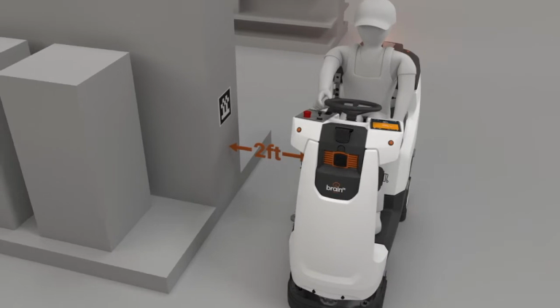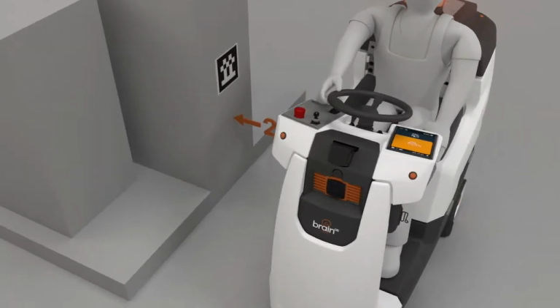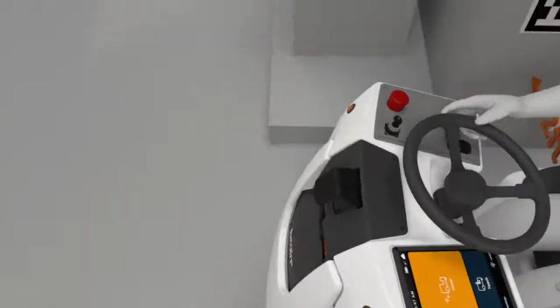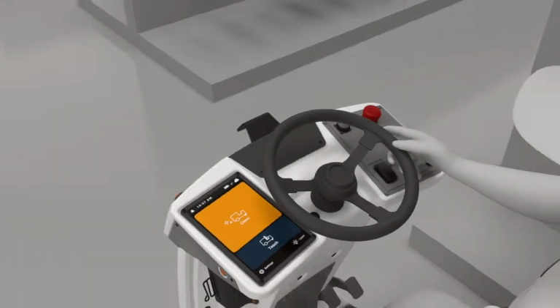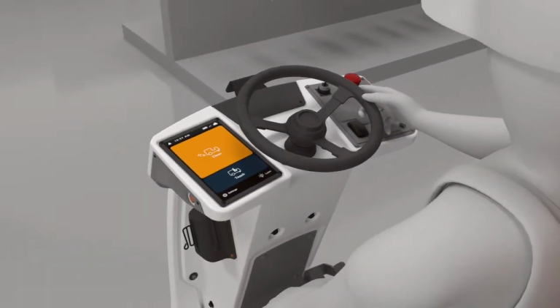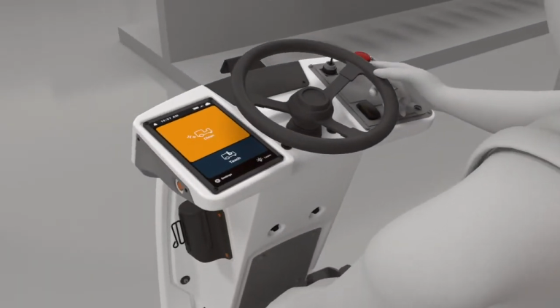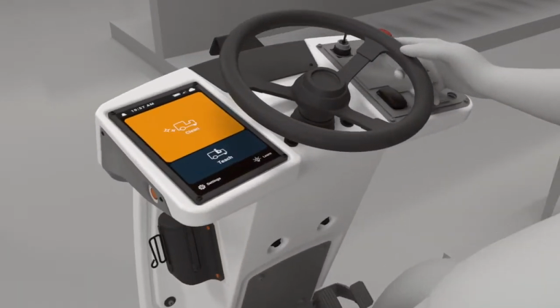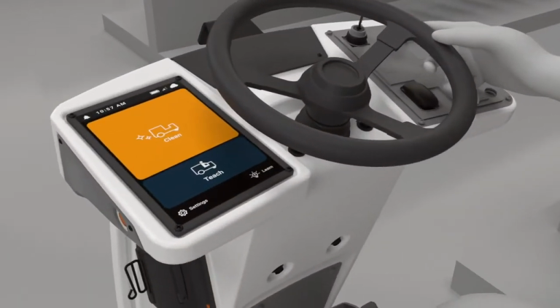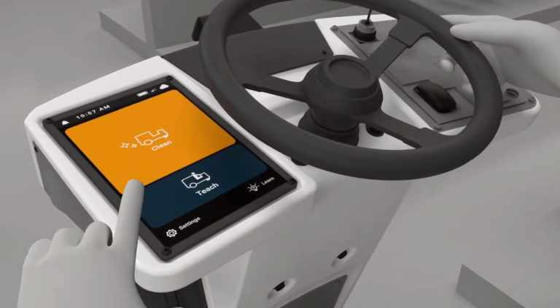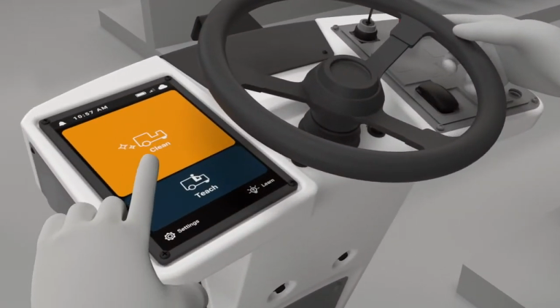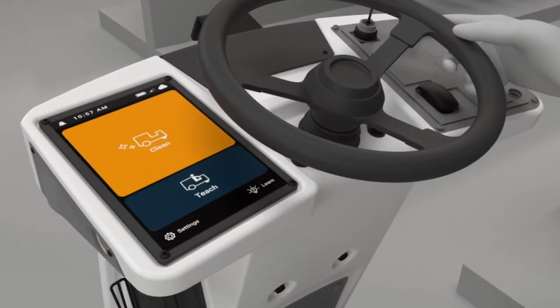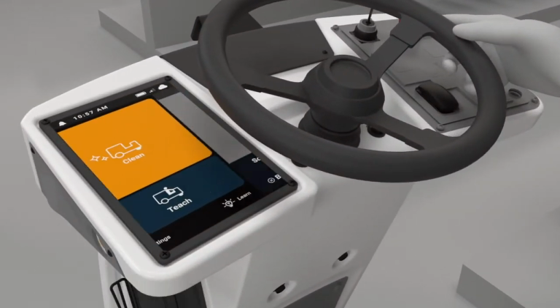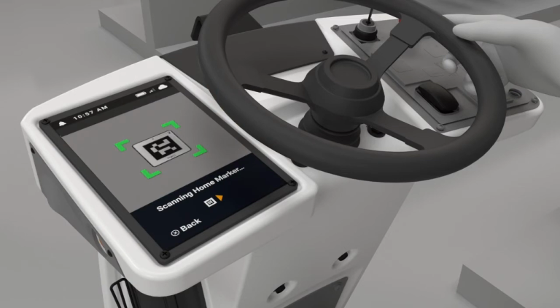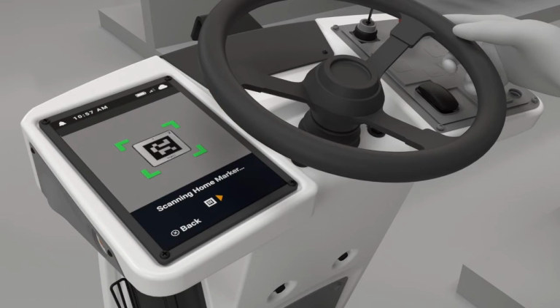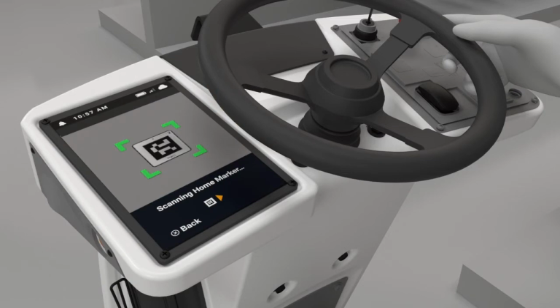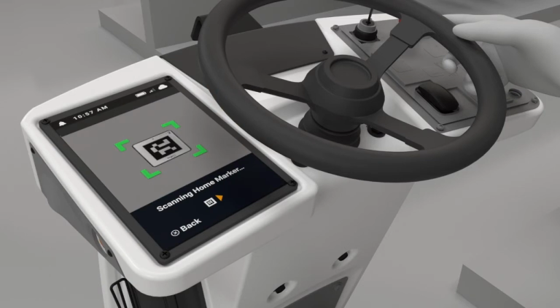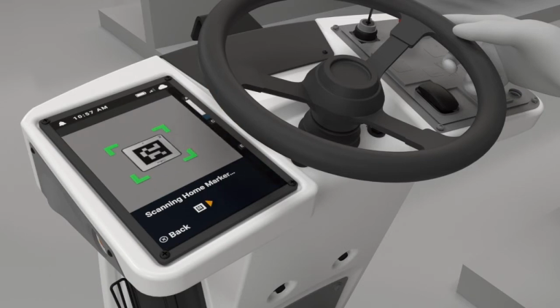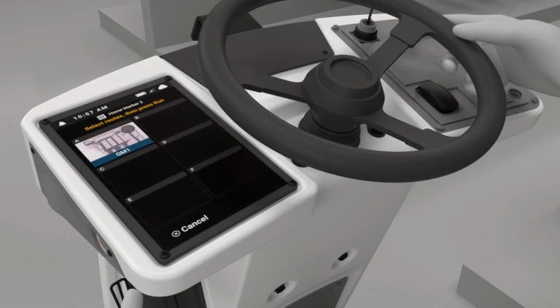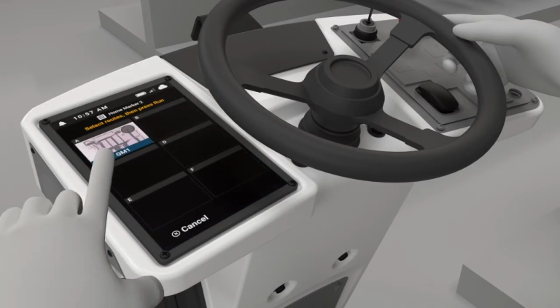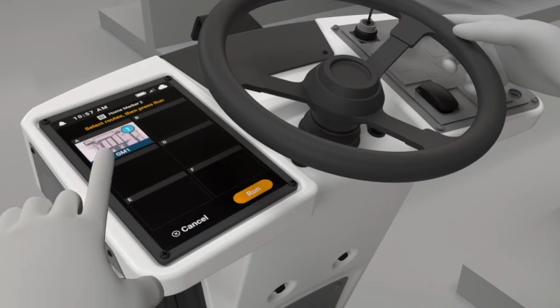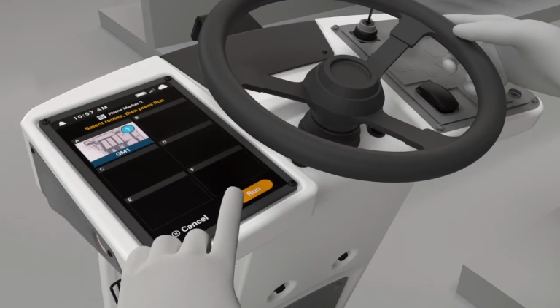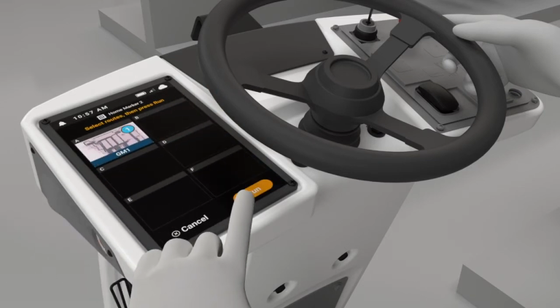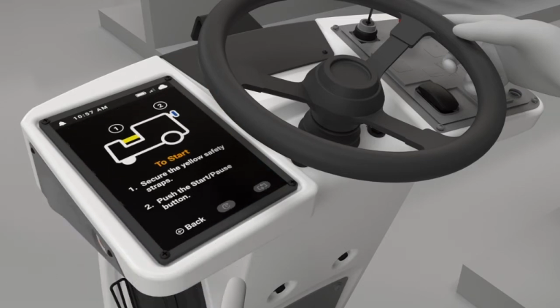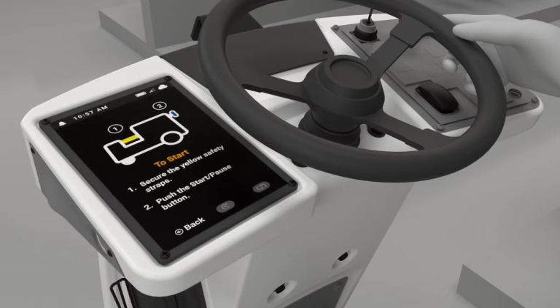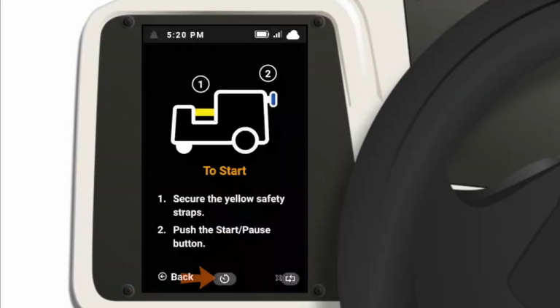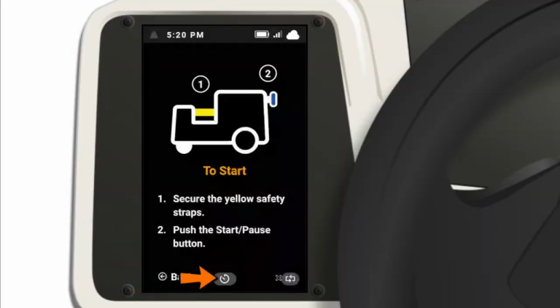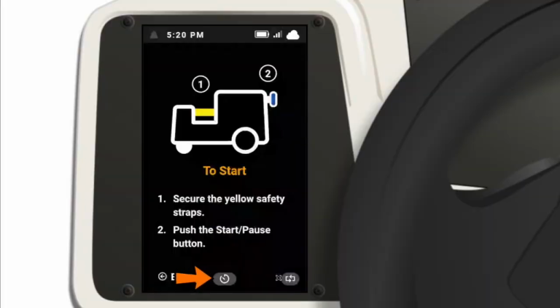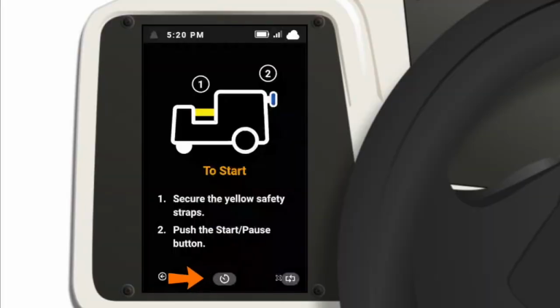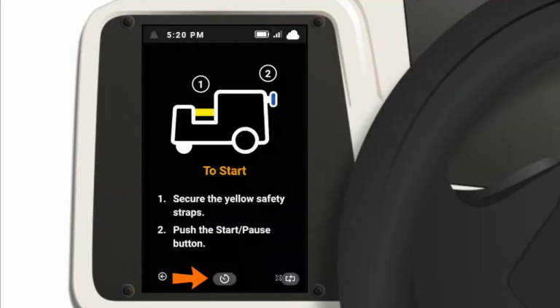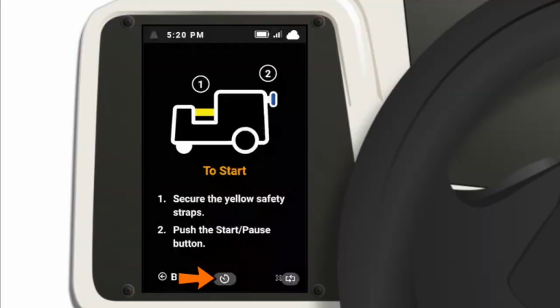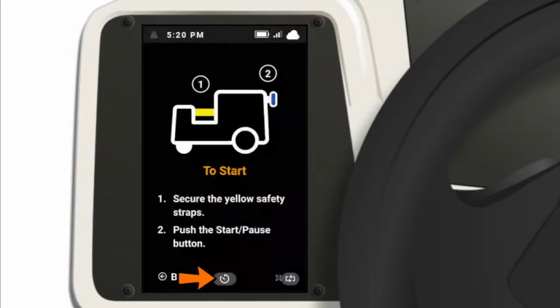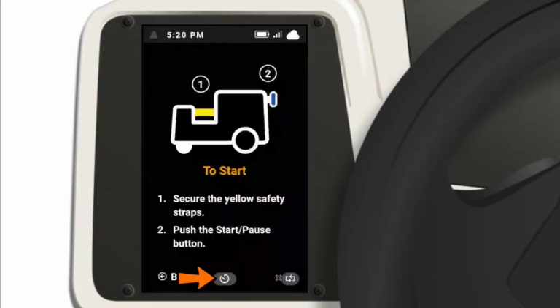Drive the robot to the home marker to select a route. Choose a cleaning route to run, then tap the run button and tap the delayed start icon at the bottom of the screen.